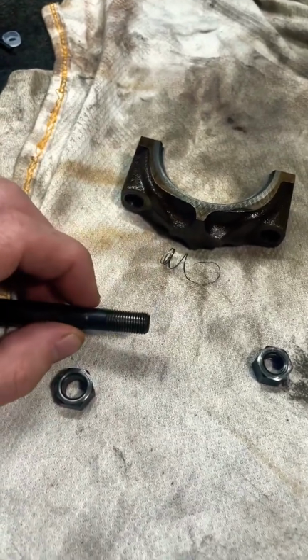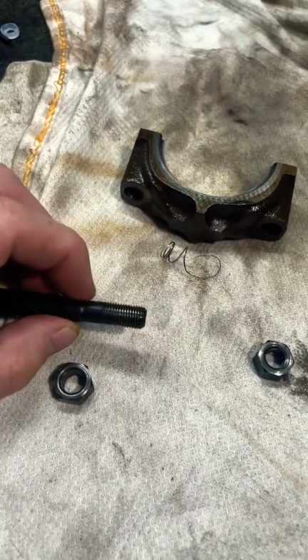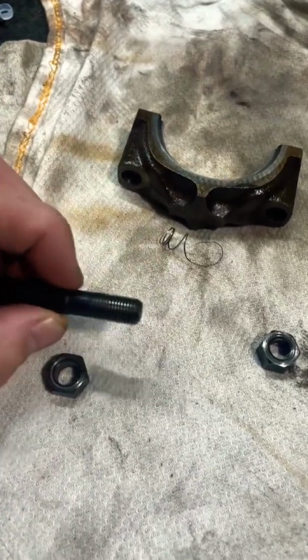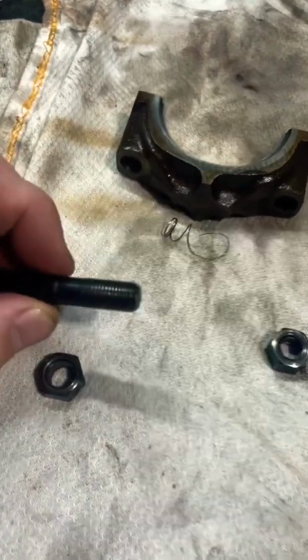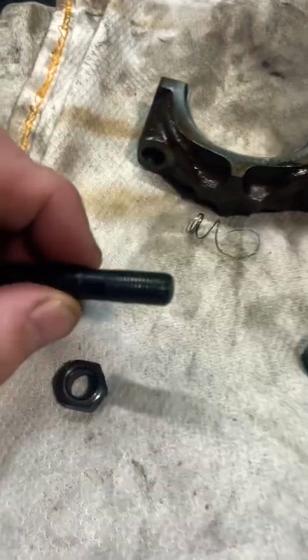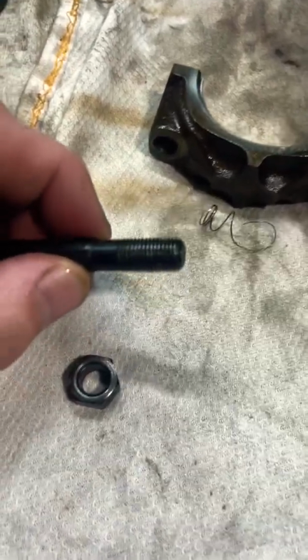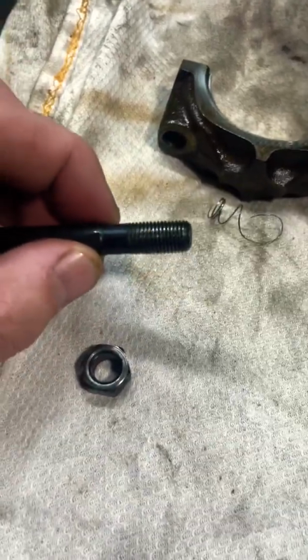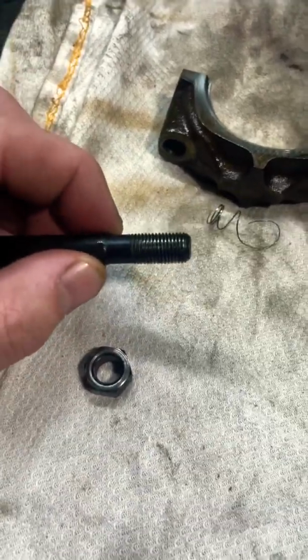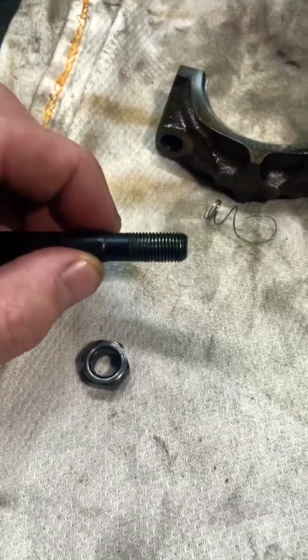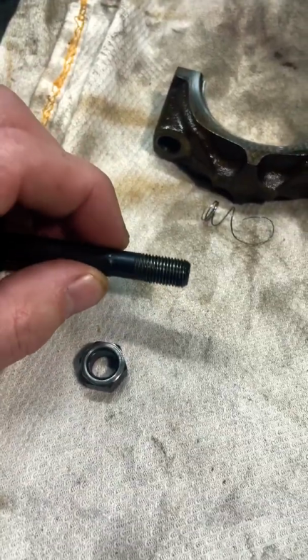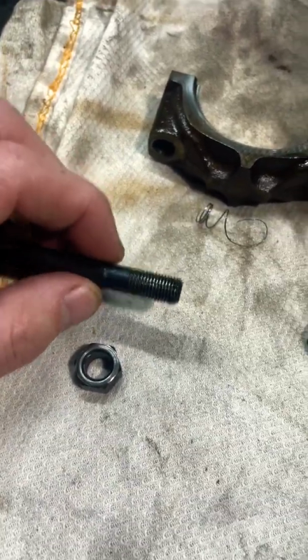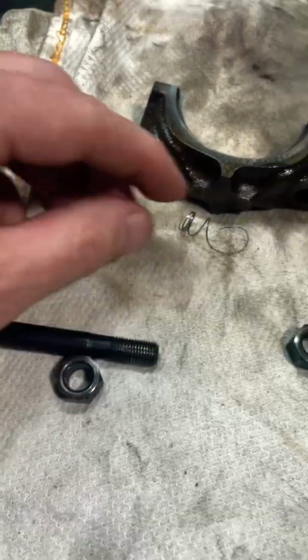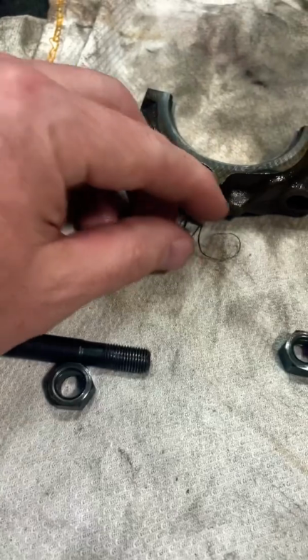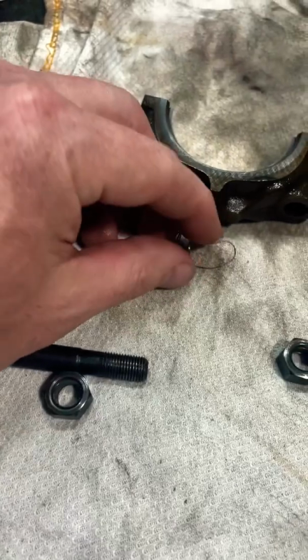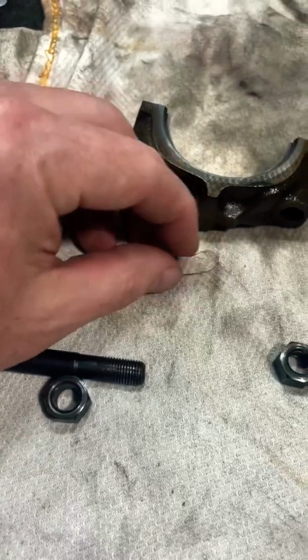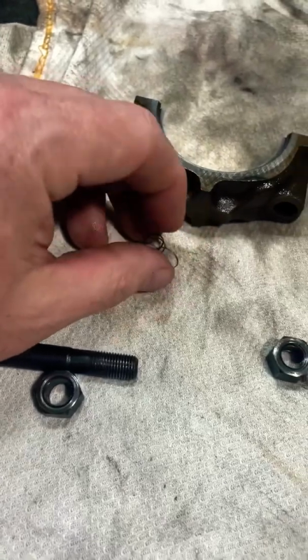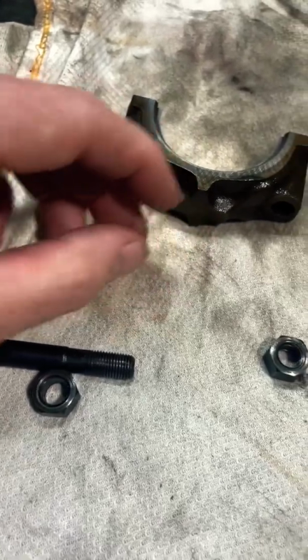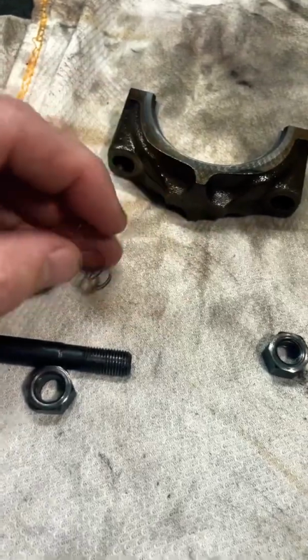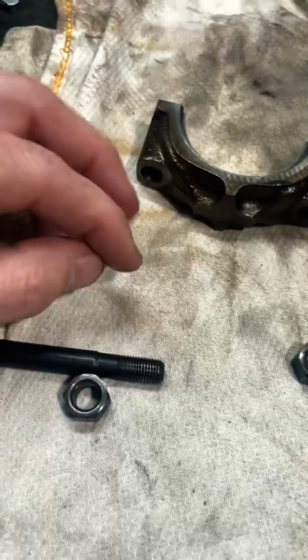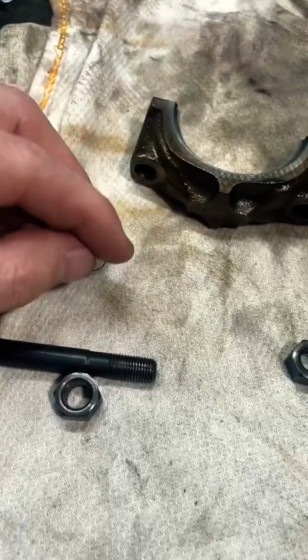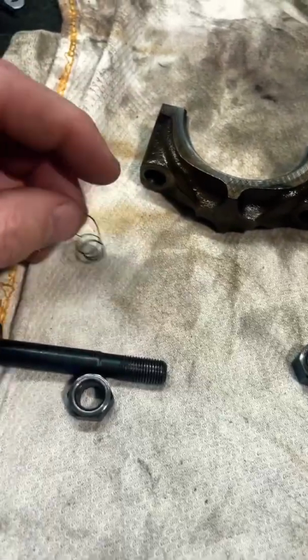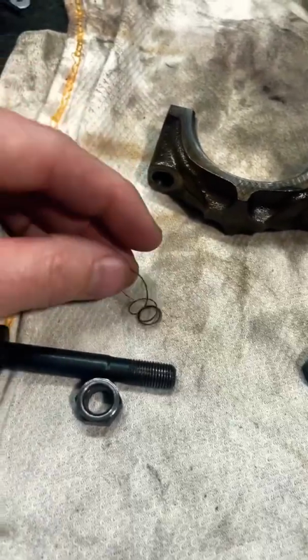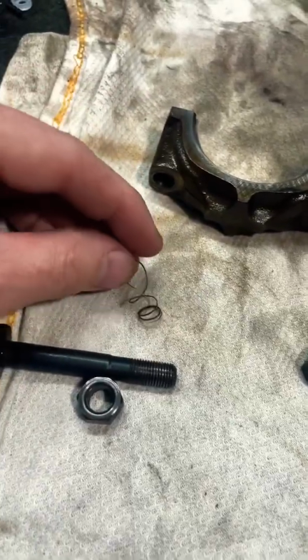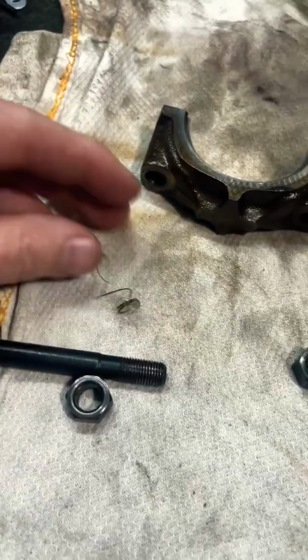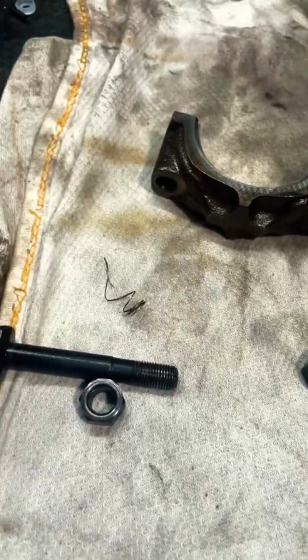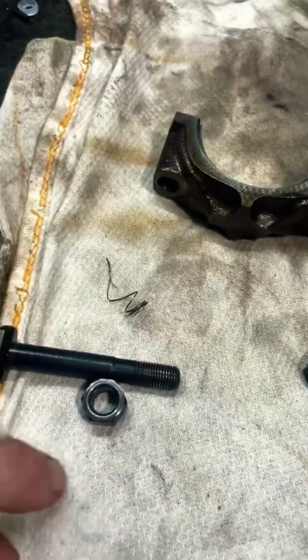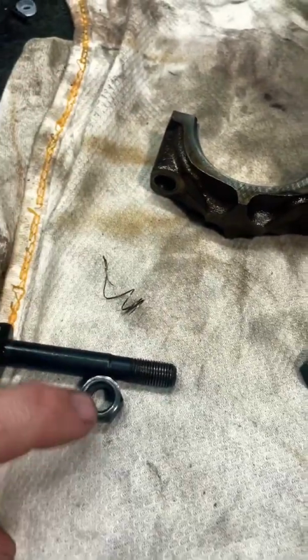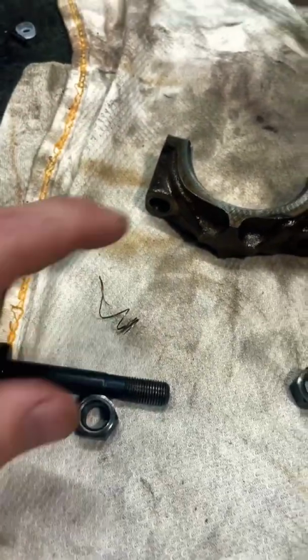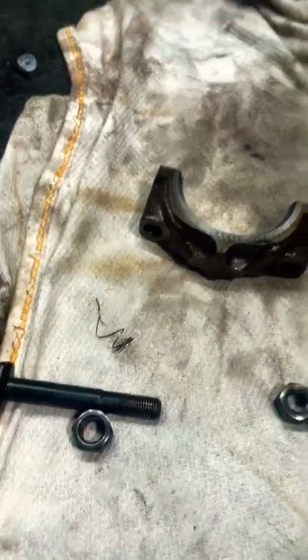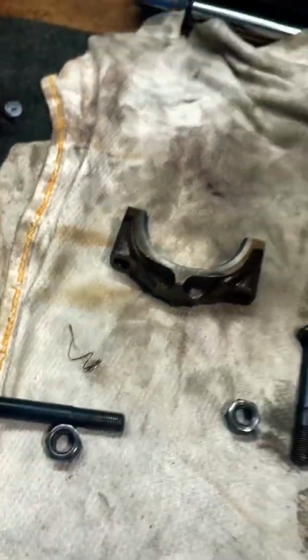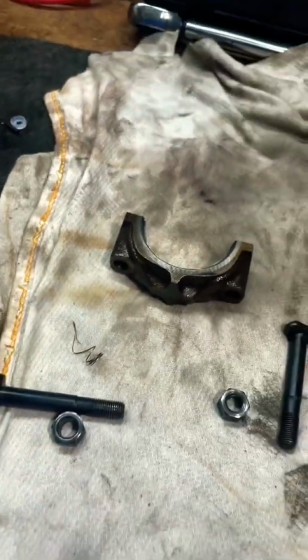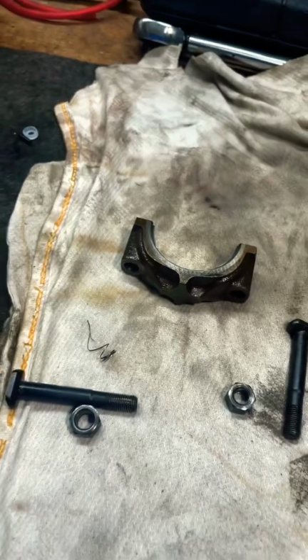It did a little bit of damage to the bolt, but look at that — it's the strangest thing I've ever seen. Those are the threads from the nut on that connecting rod.